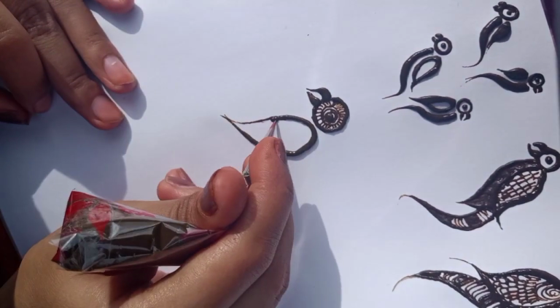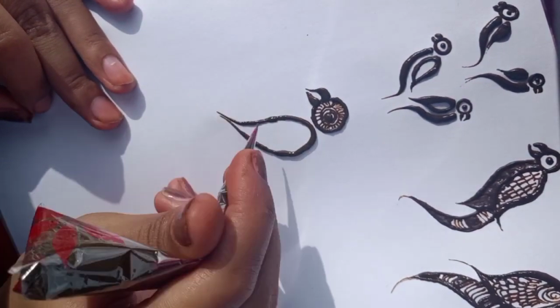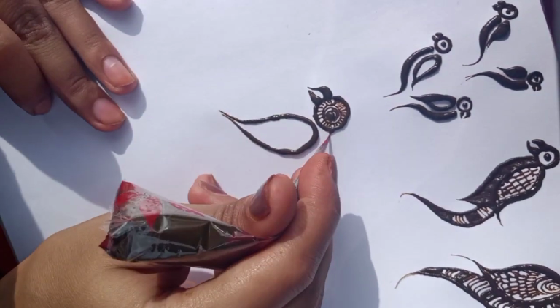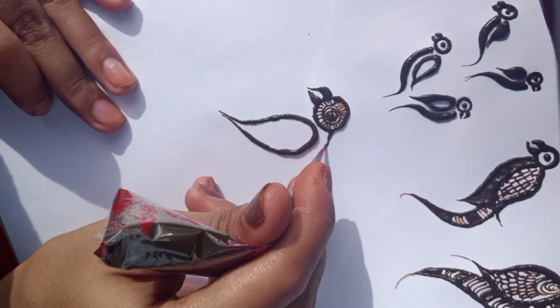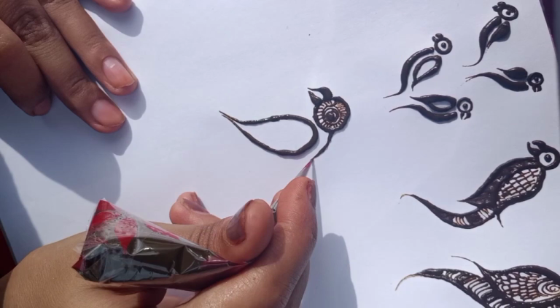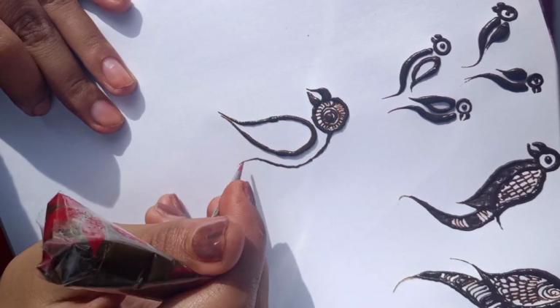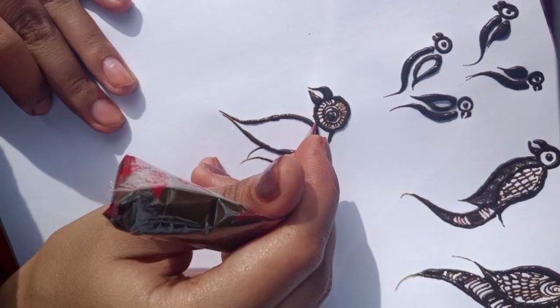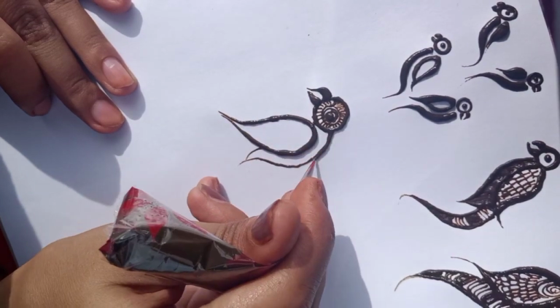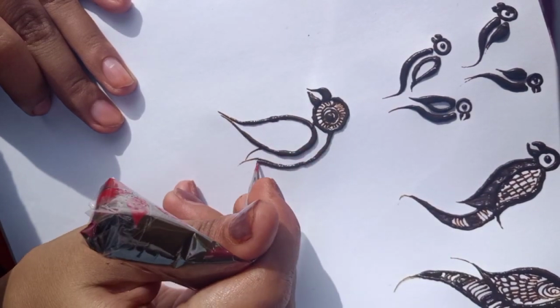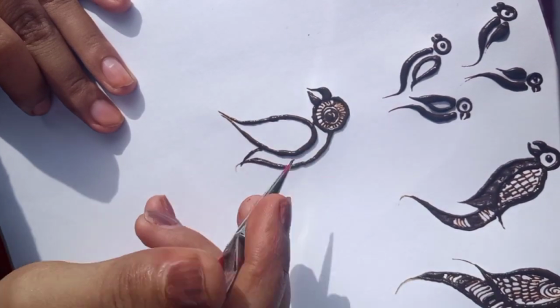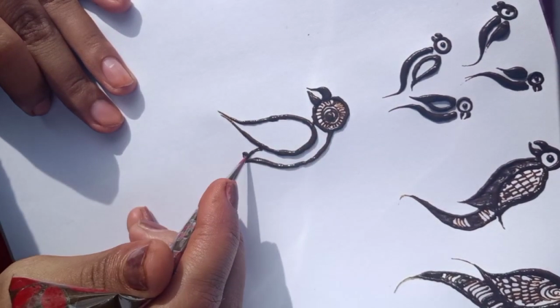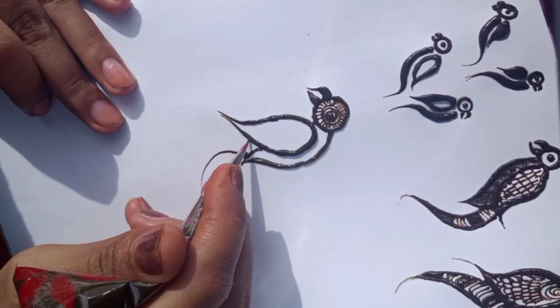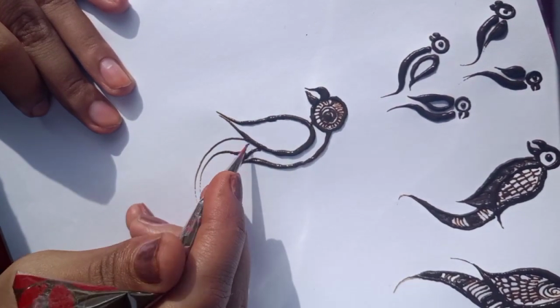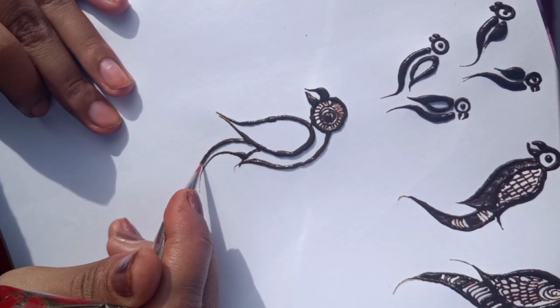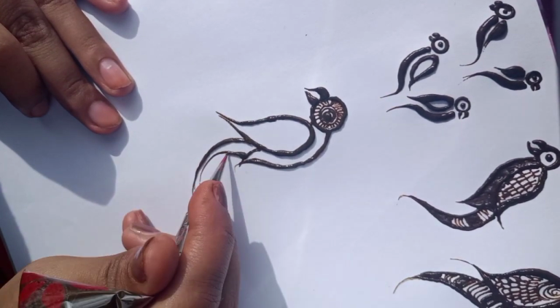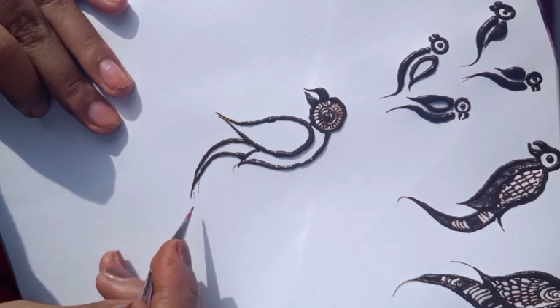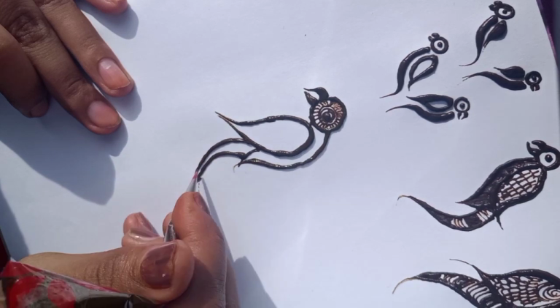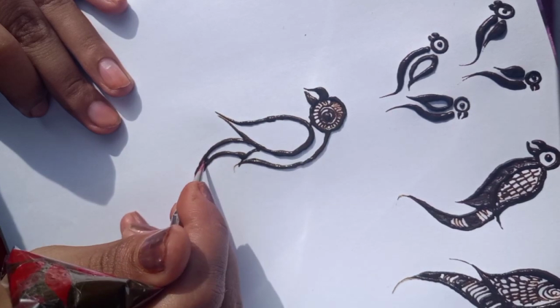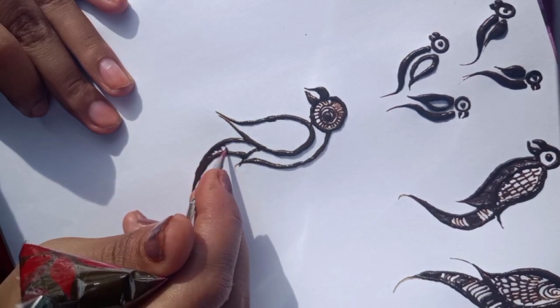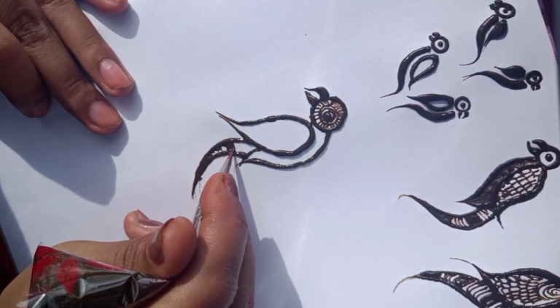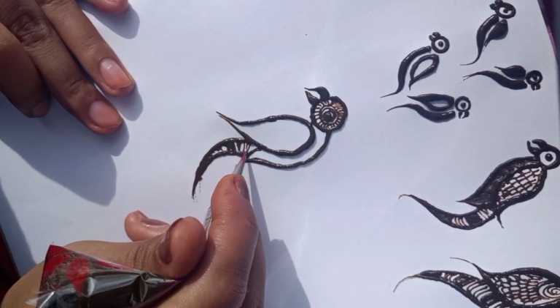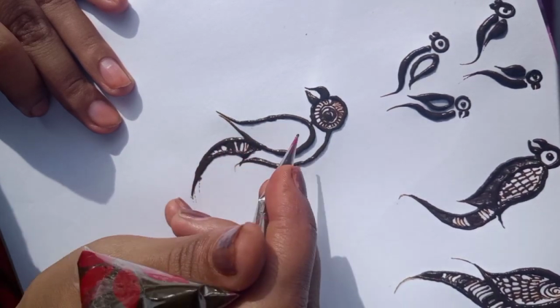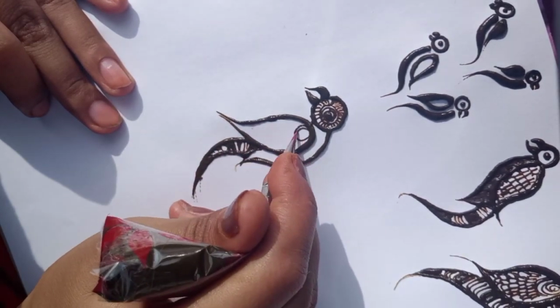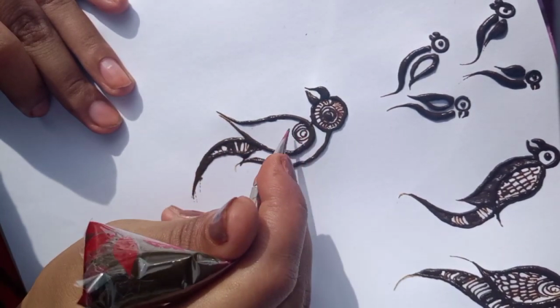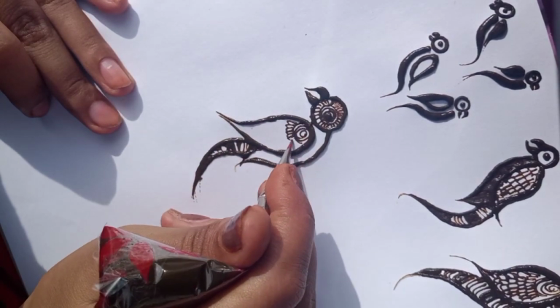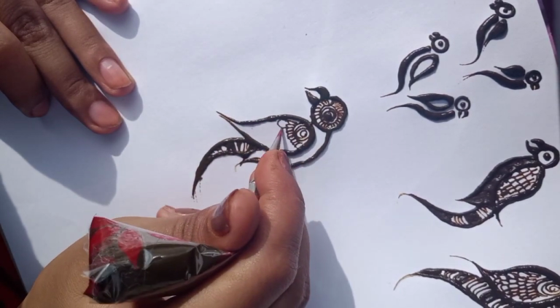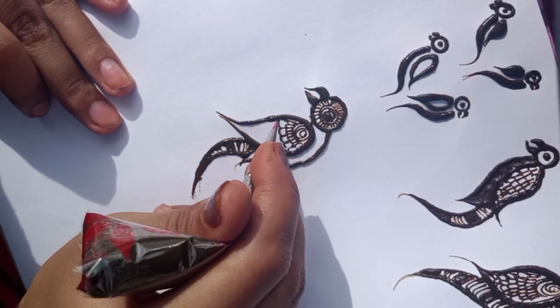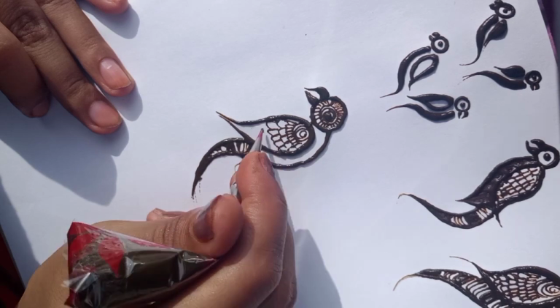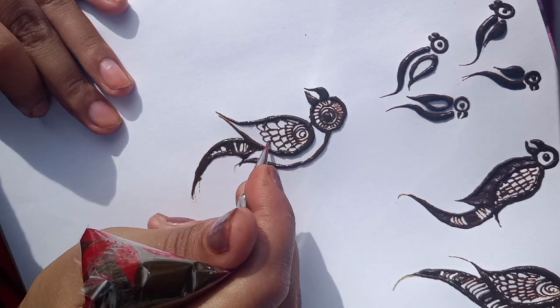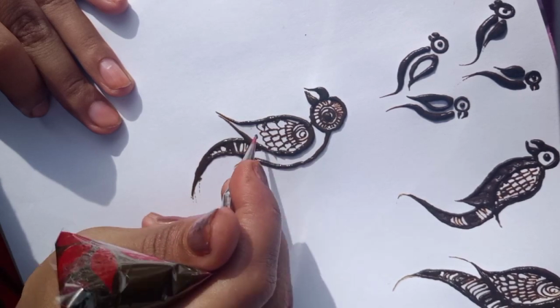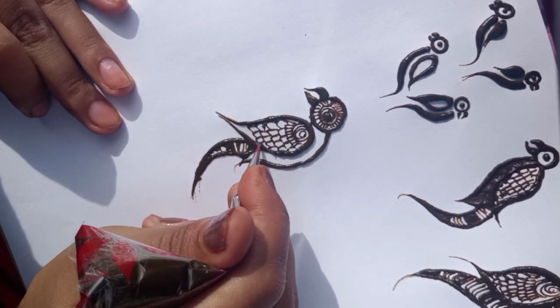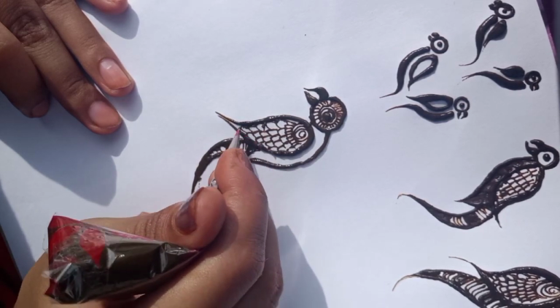Then we will make wings again, then we will make the body parts, and then we will make the tail.